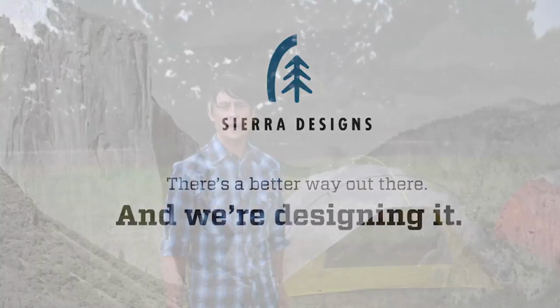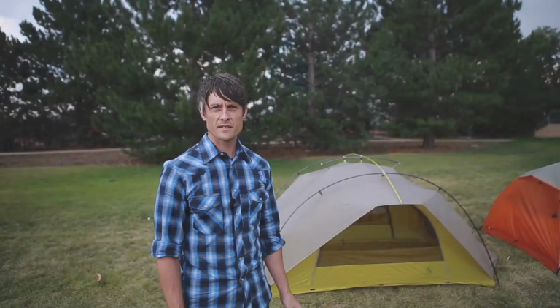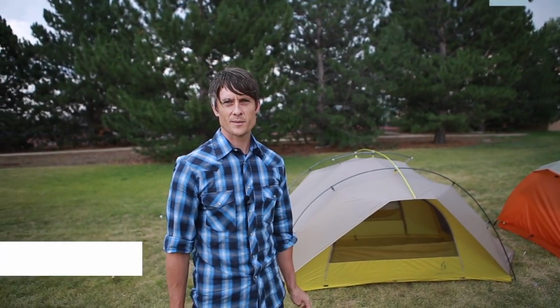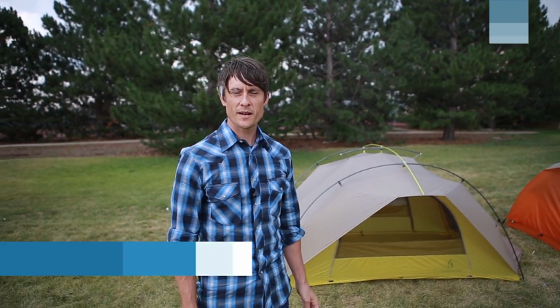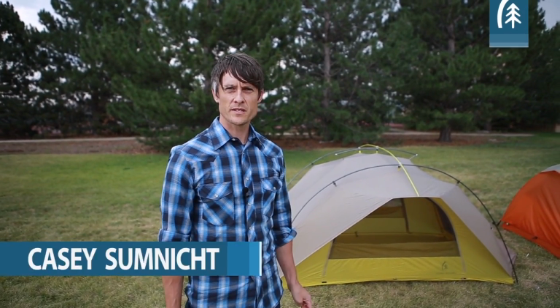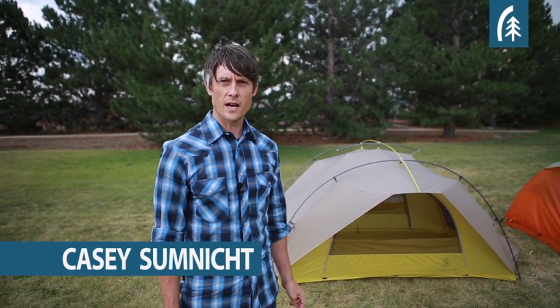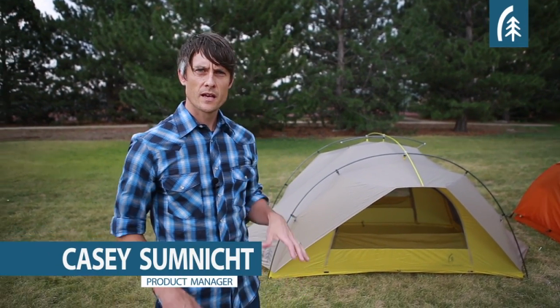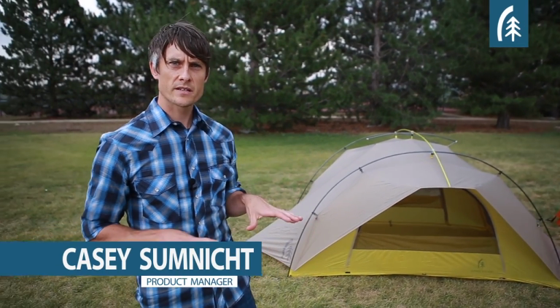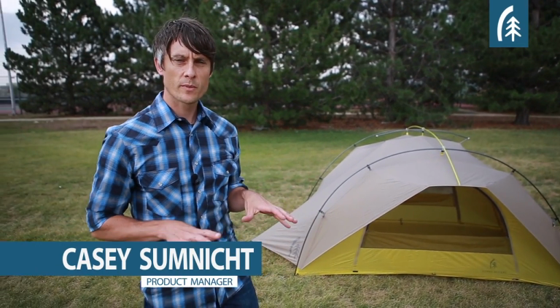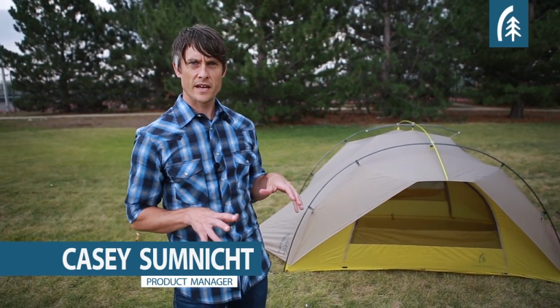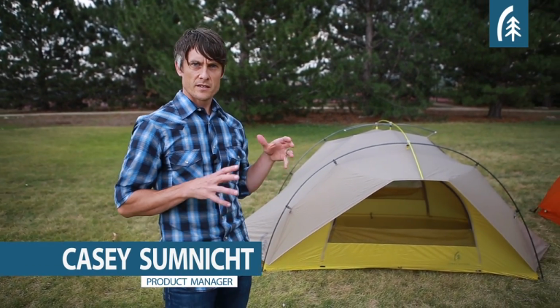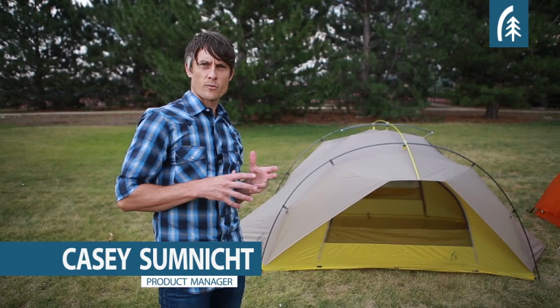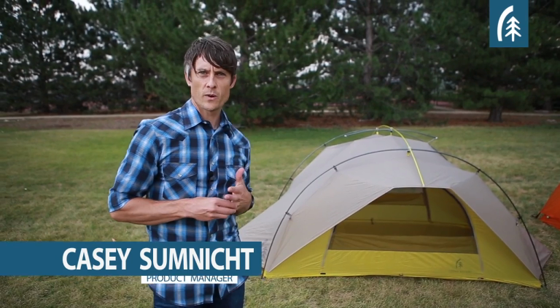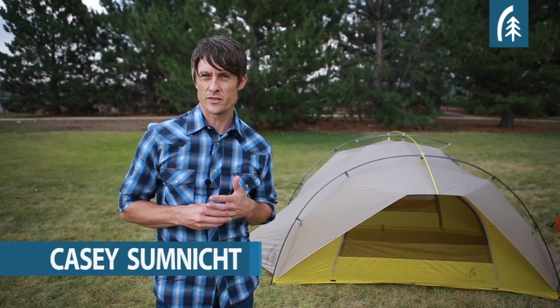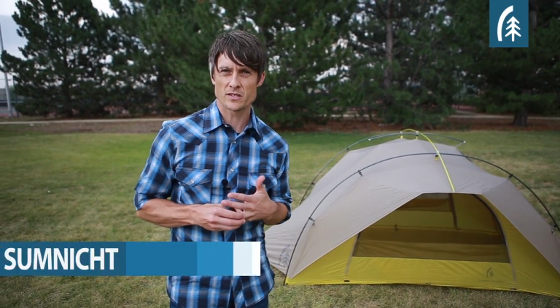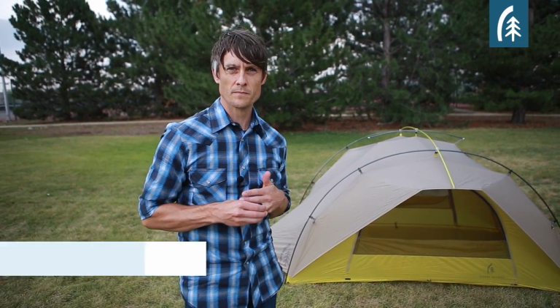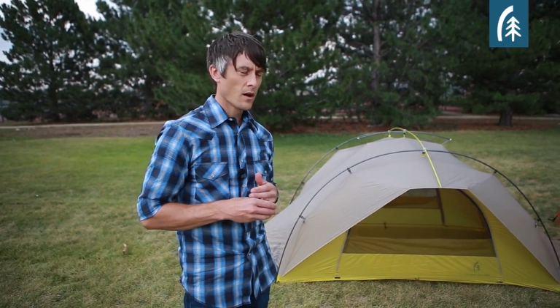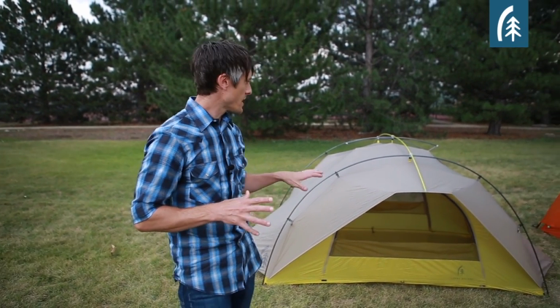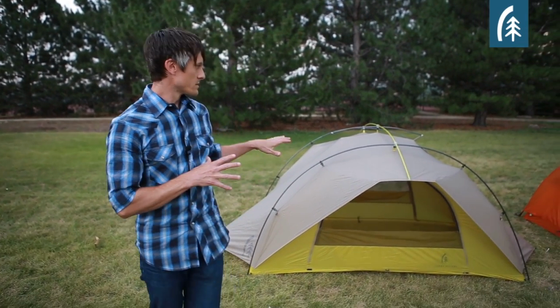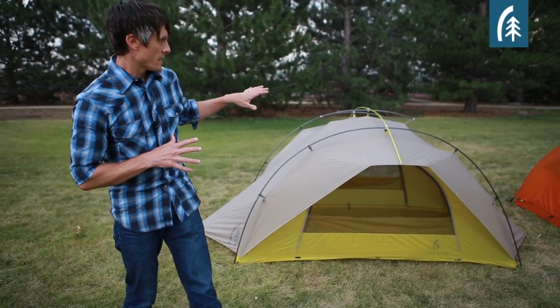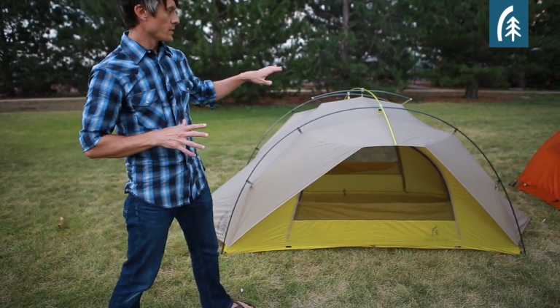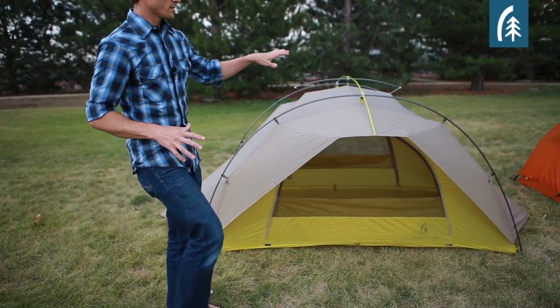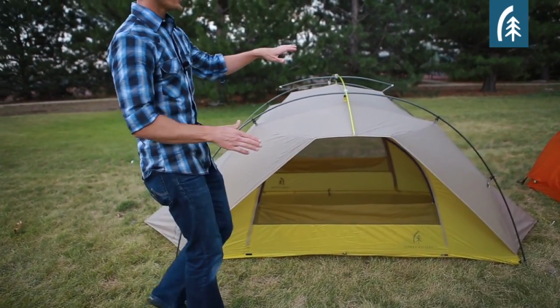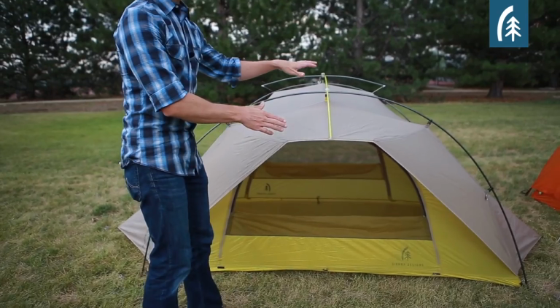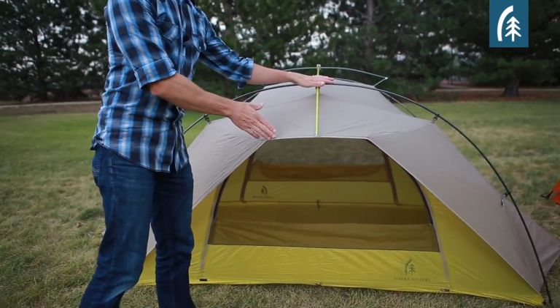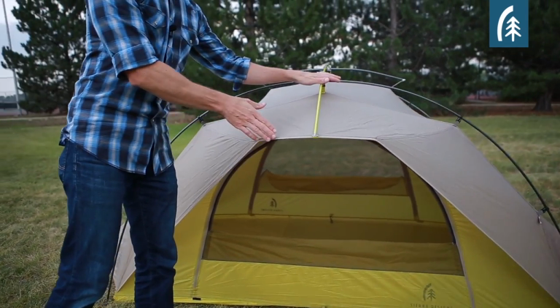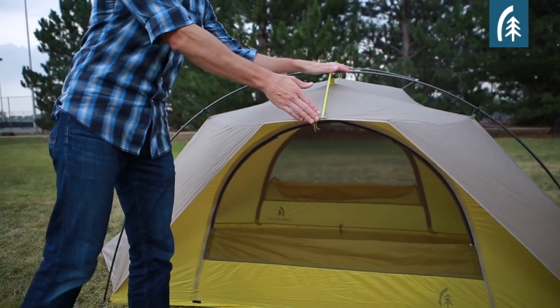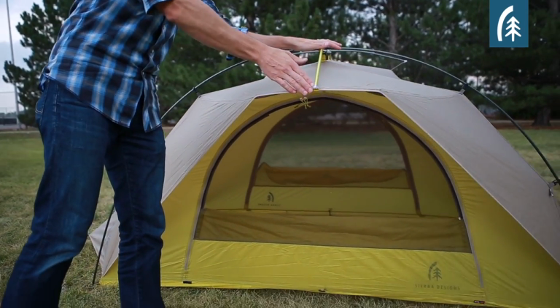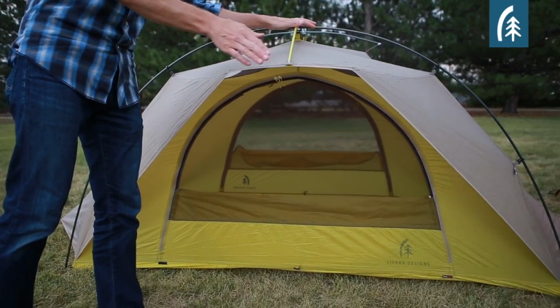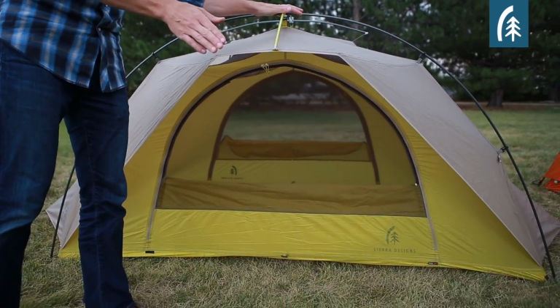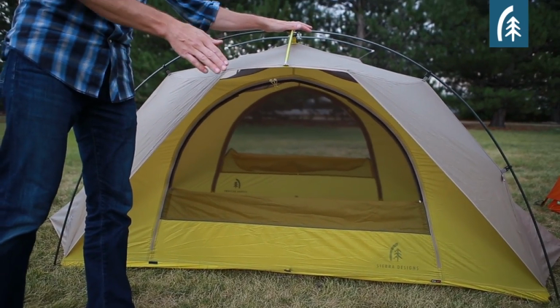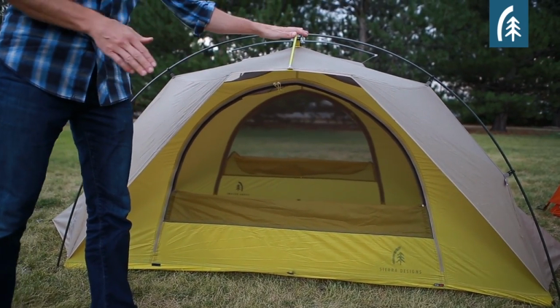Hi, I'm Casey Sumnick, Product Manager for Sierra Designs. We're going to take a few minutes today to give you some reasons why you should ditch your vestibule. Our new tents have replaced the traditional vestibule with an awning, and you see that throughout the line with our tents.